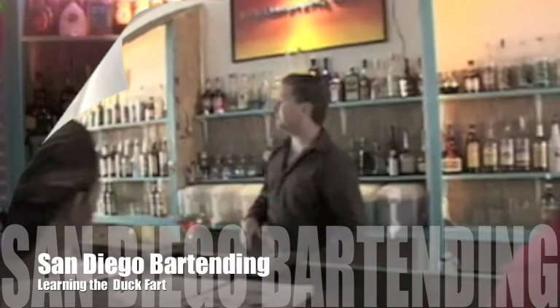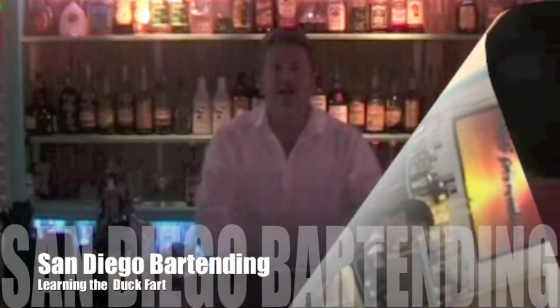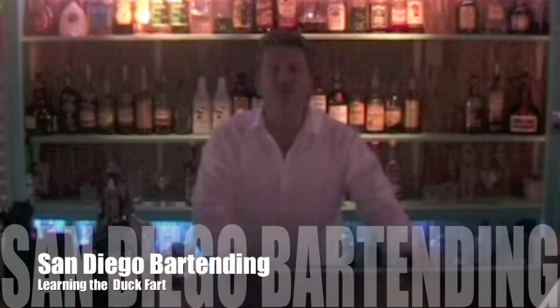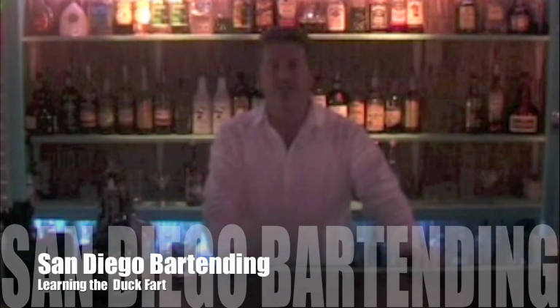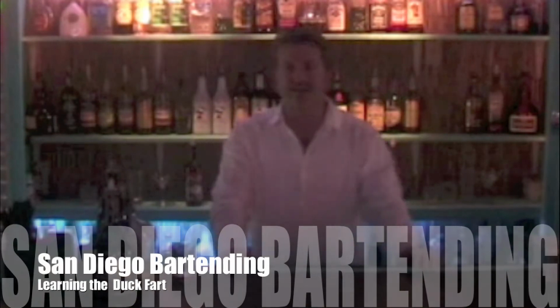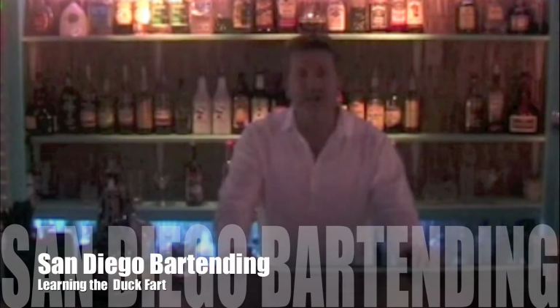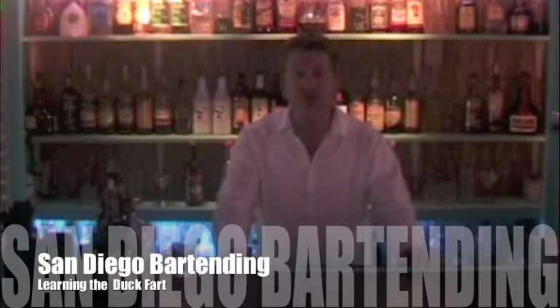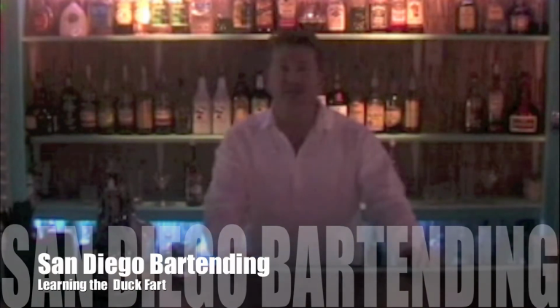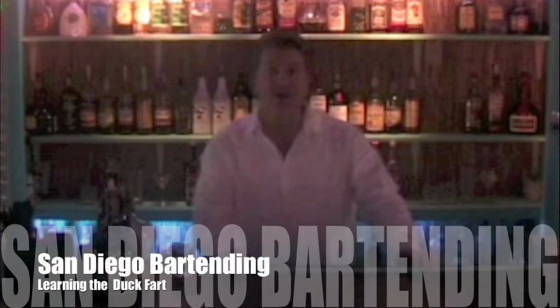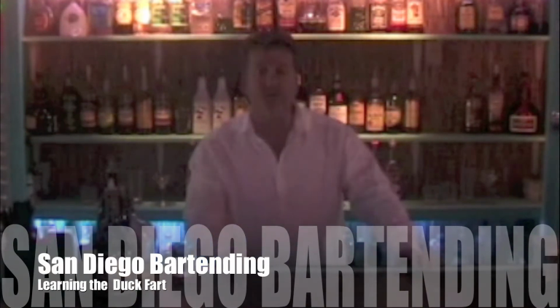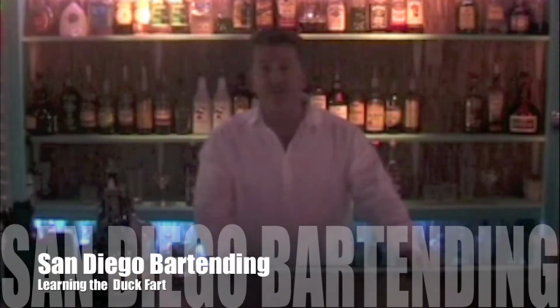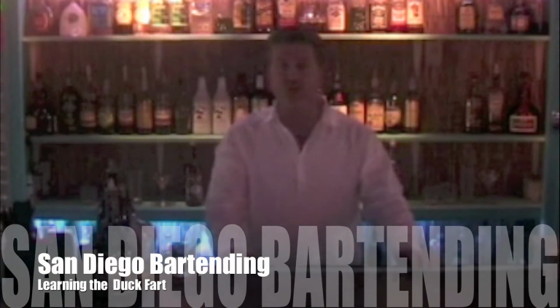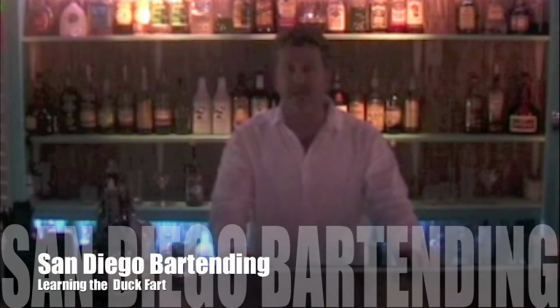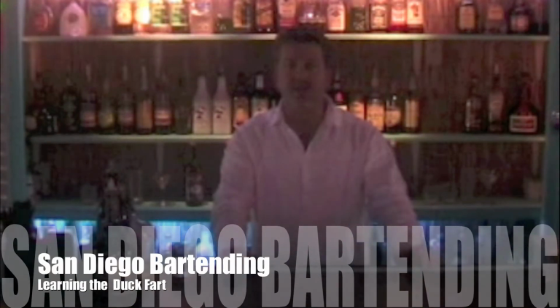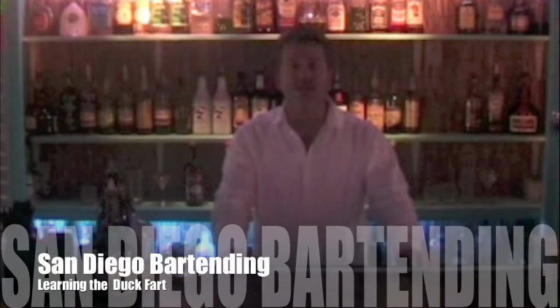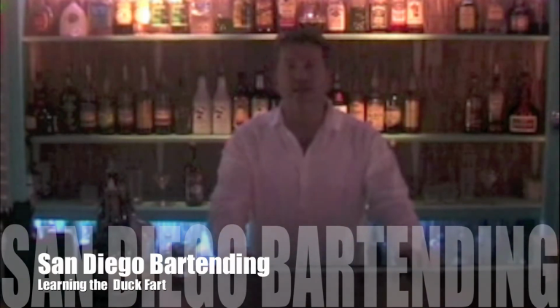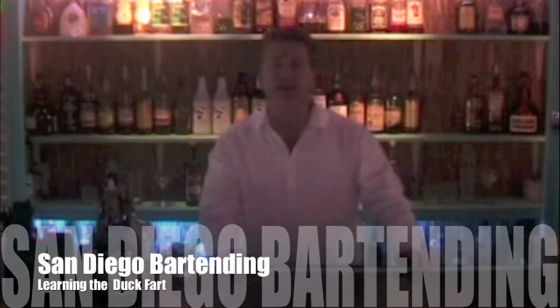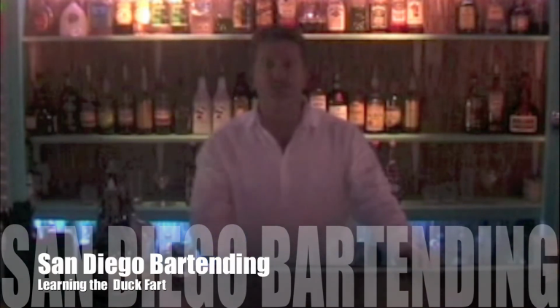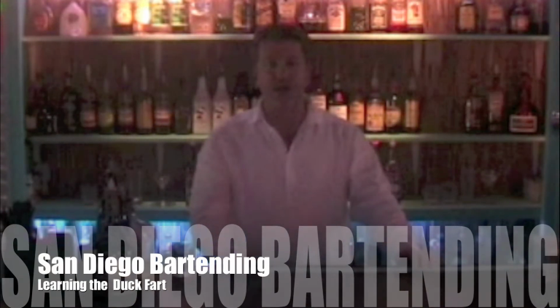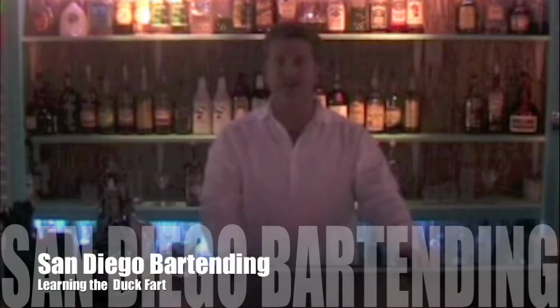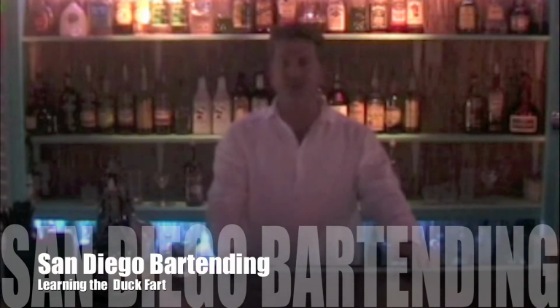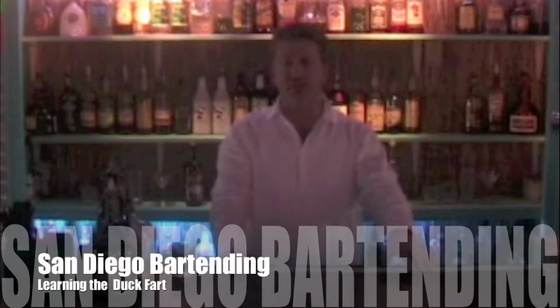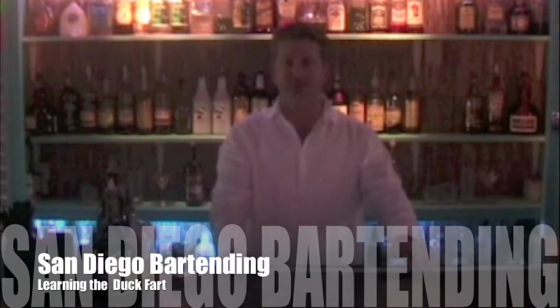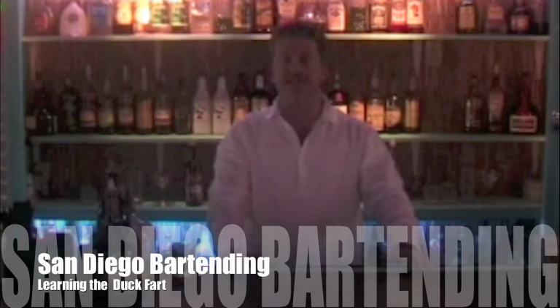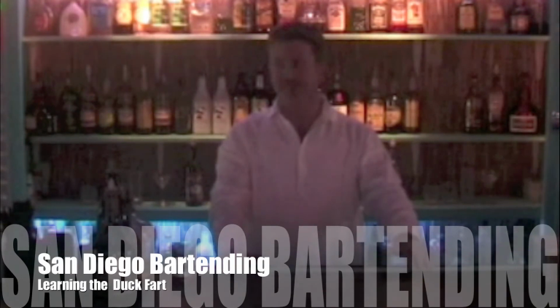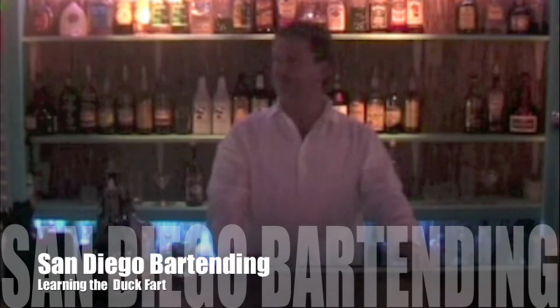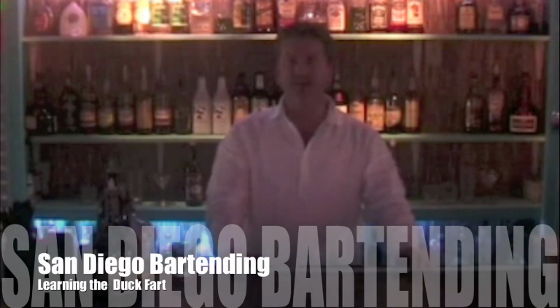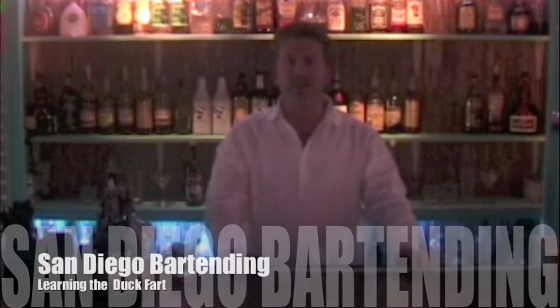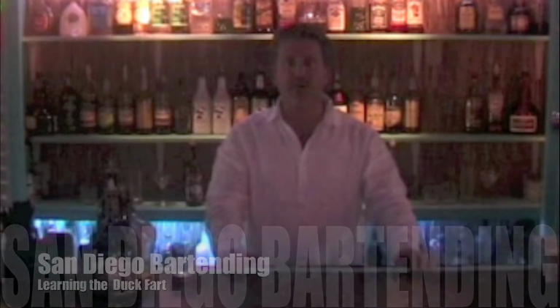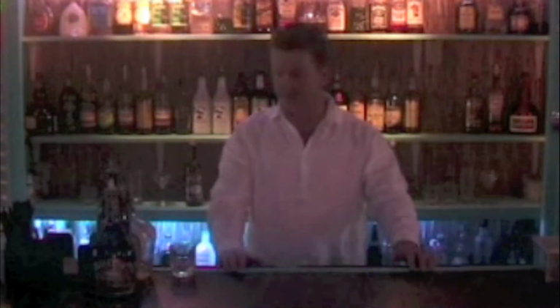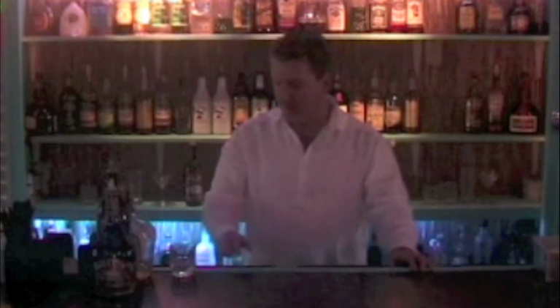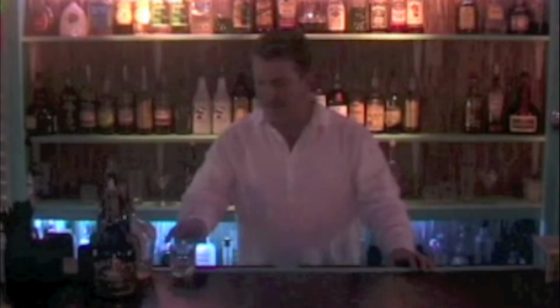Hi and welcome back to SanDiegoBartending.com's drink tutorial pages. Today we're going to do a shot called a duck fart. Who named that one?